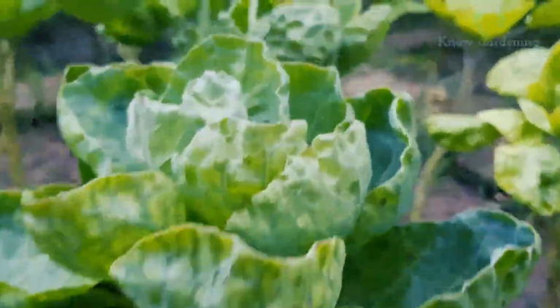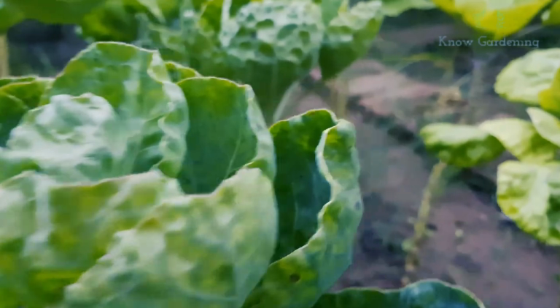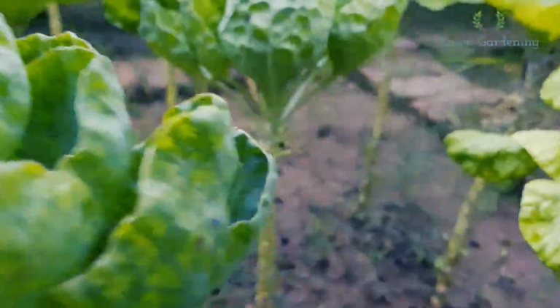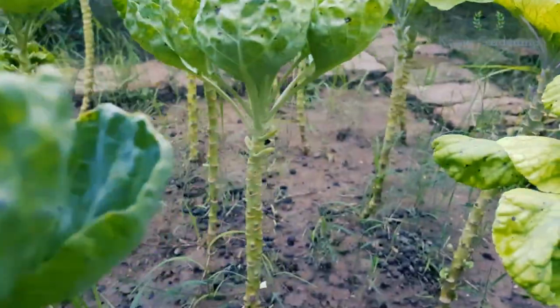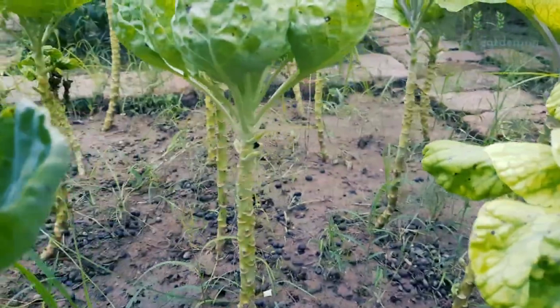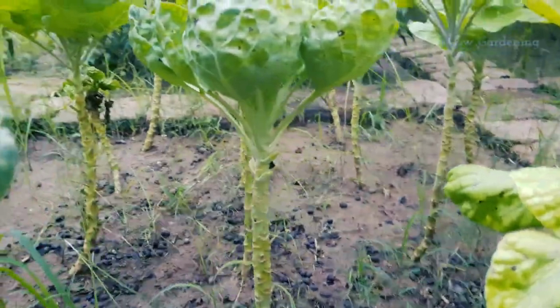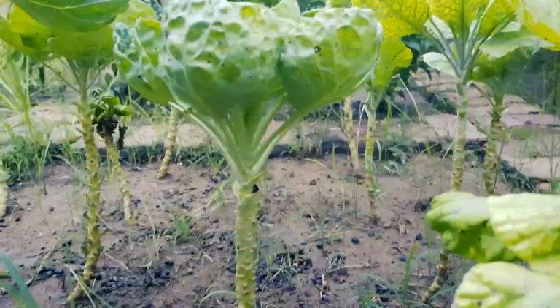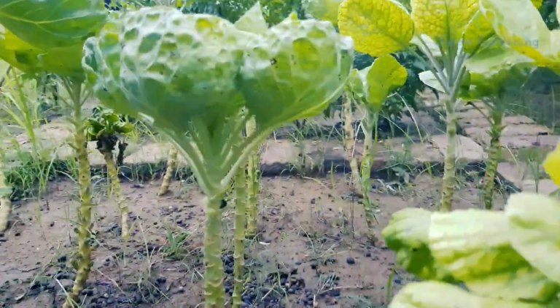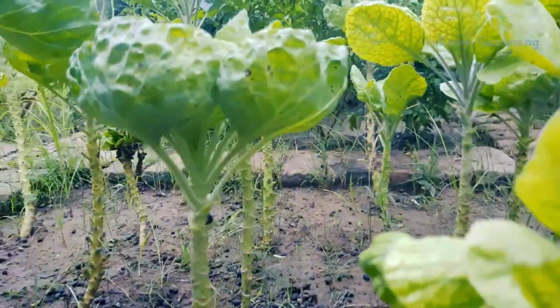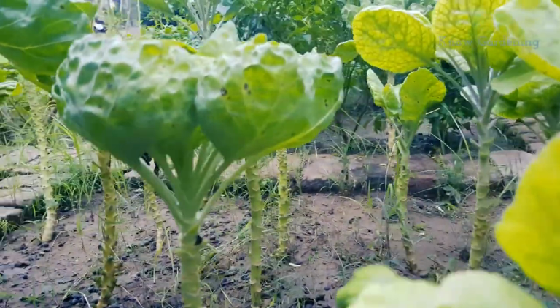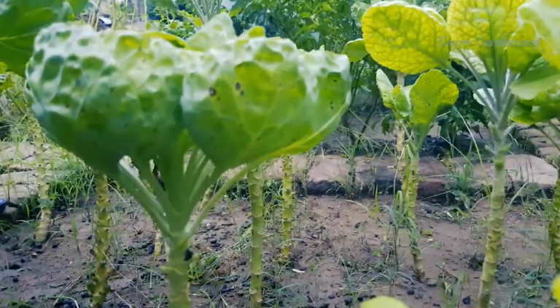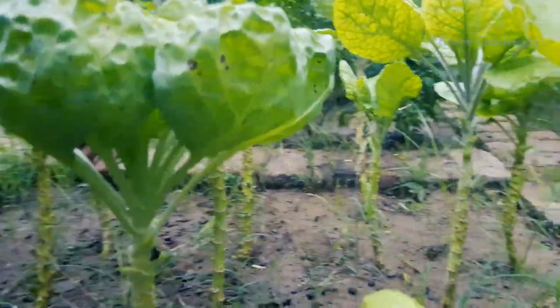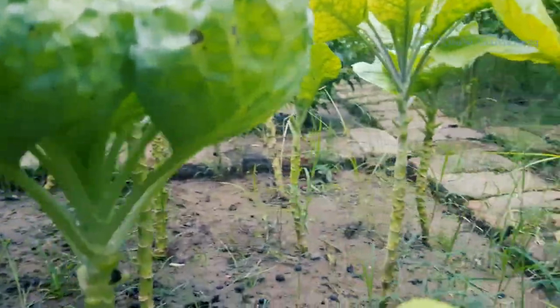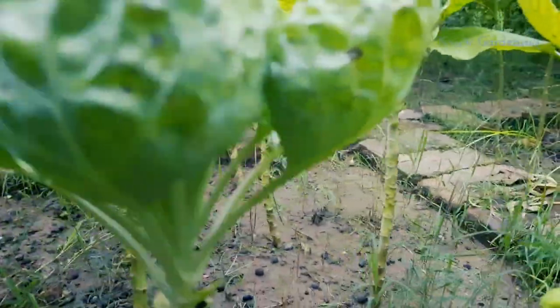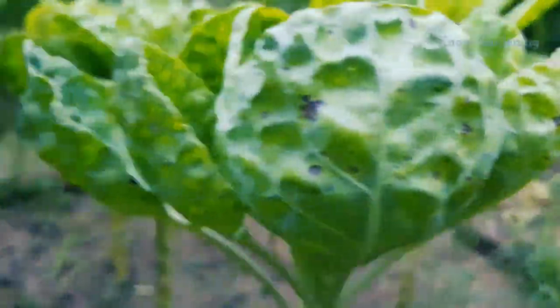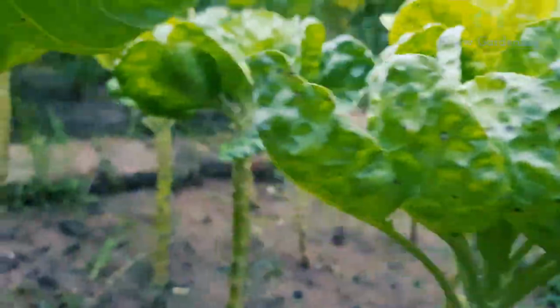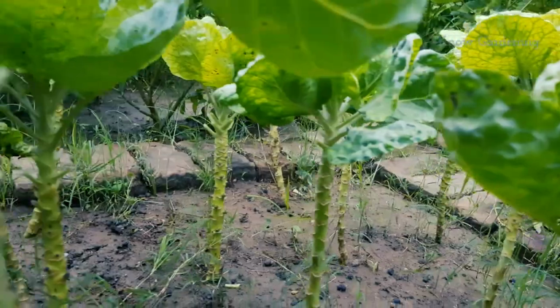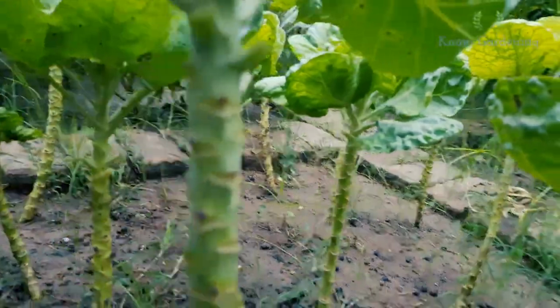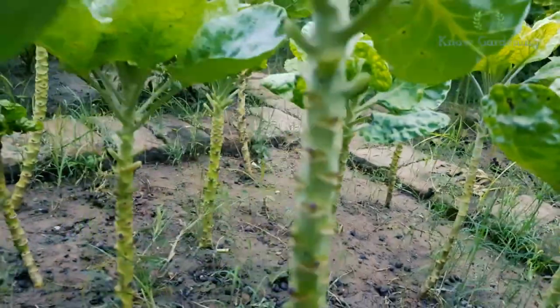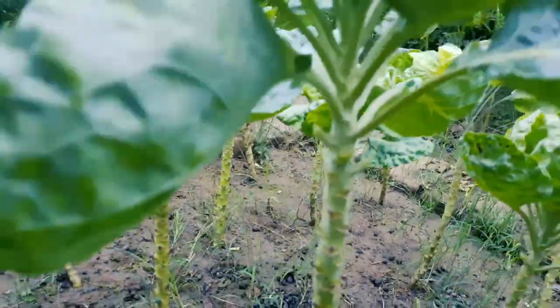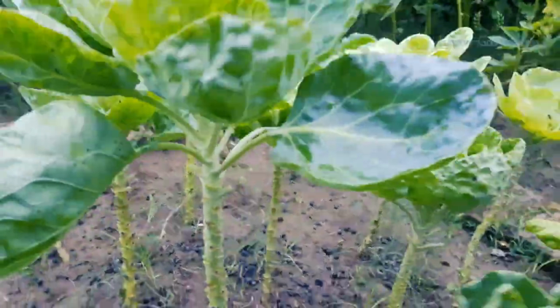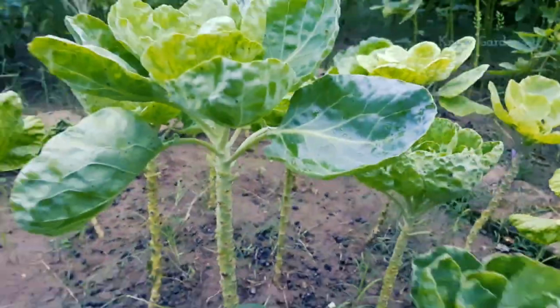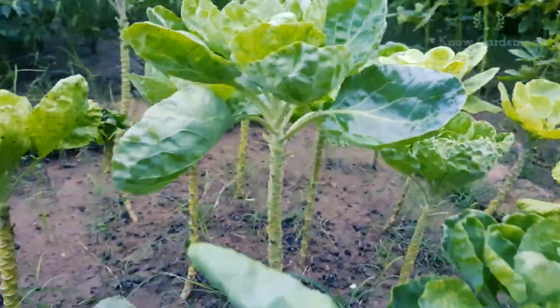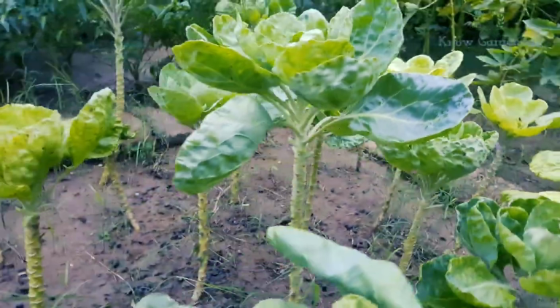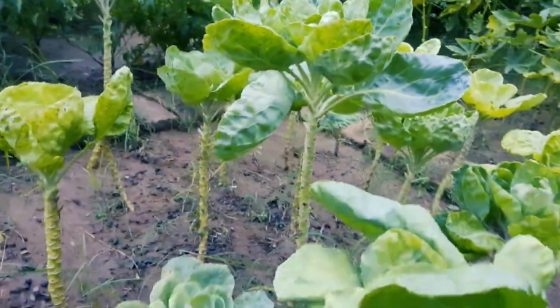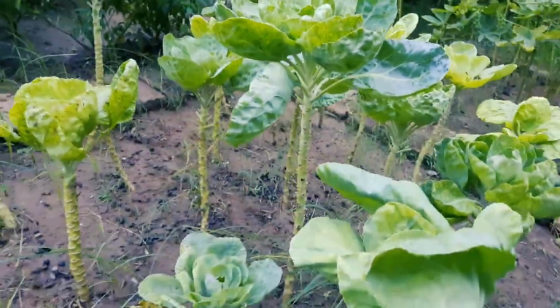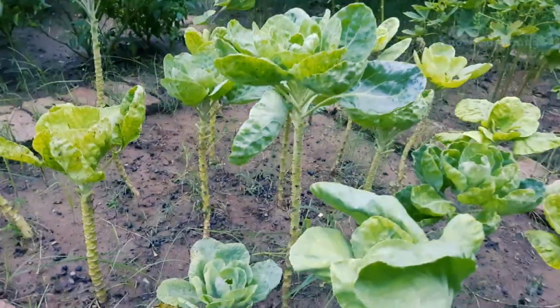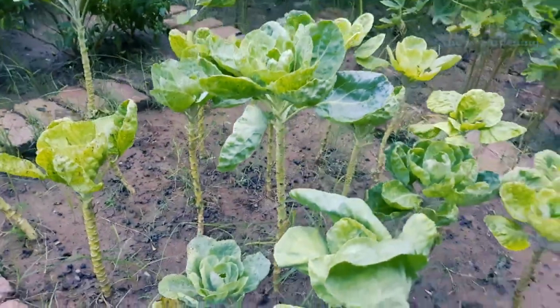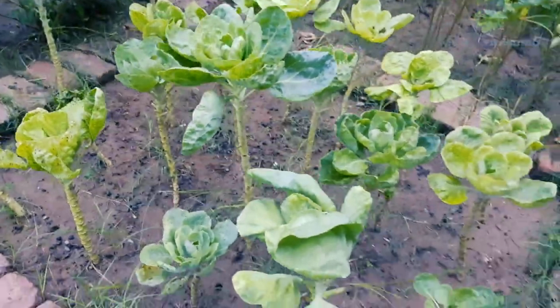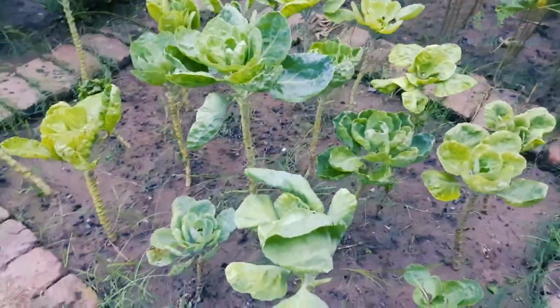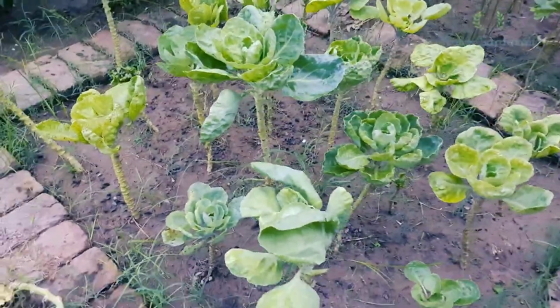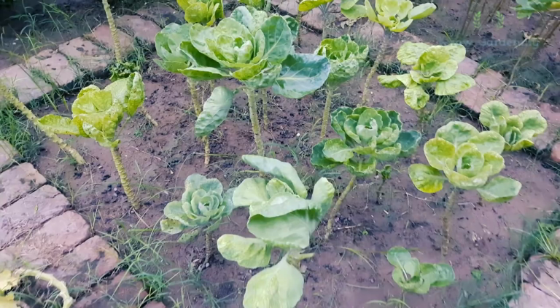Pruning helps the plant grow taller and focuses the energy on sprout production. With a taller stem, you will get more sprouts on each plant.